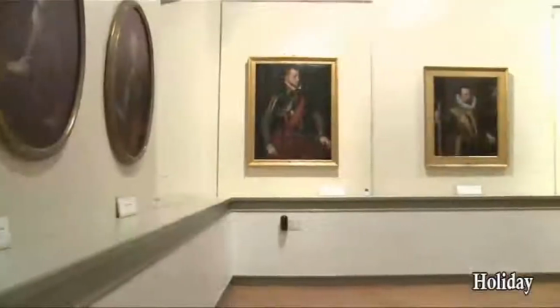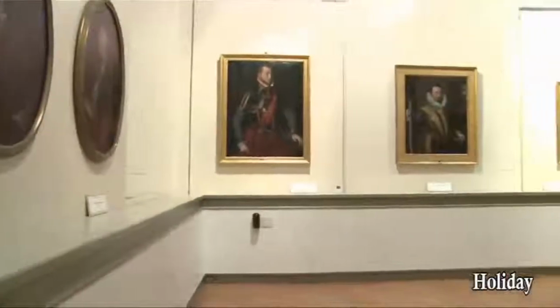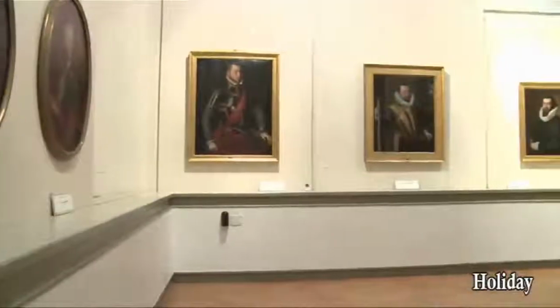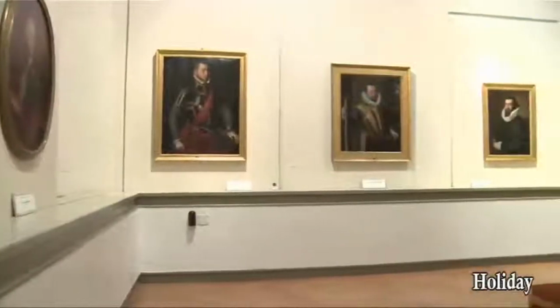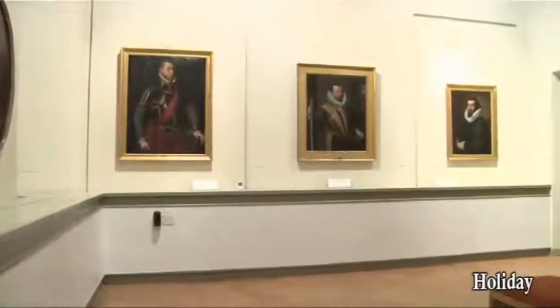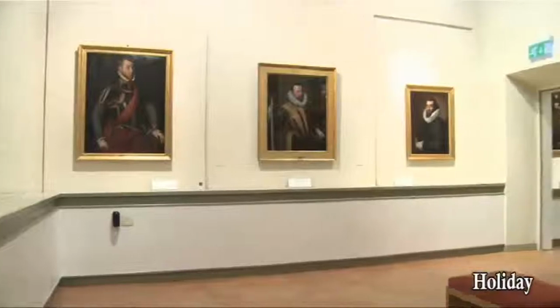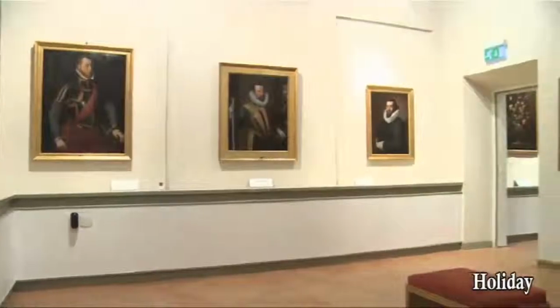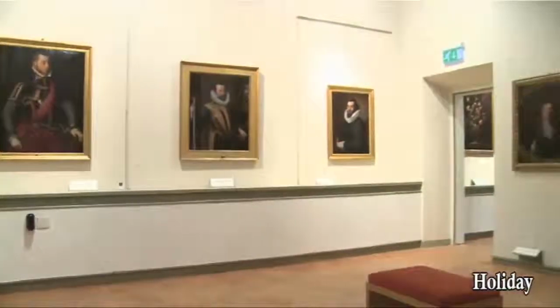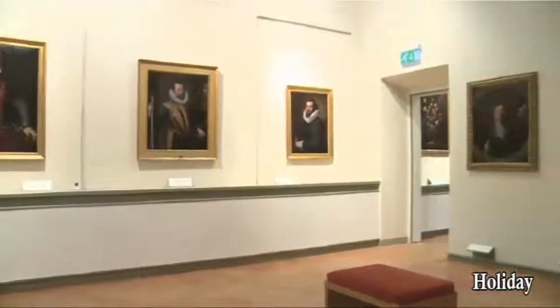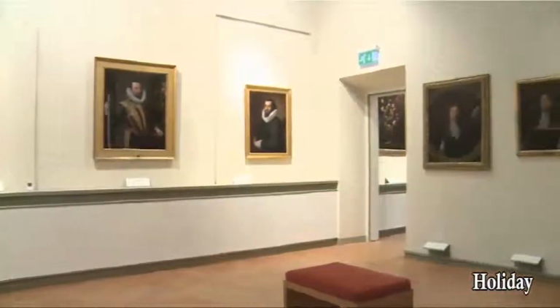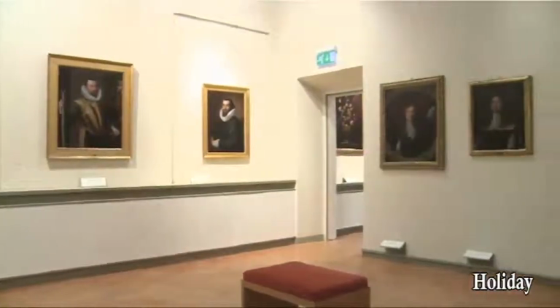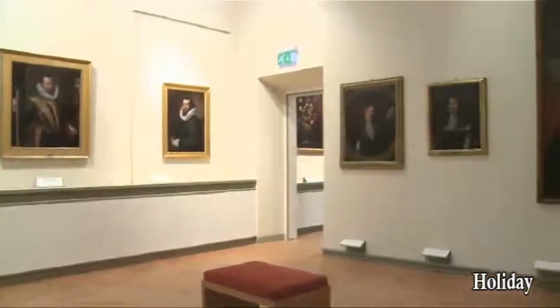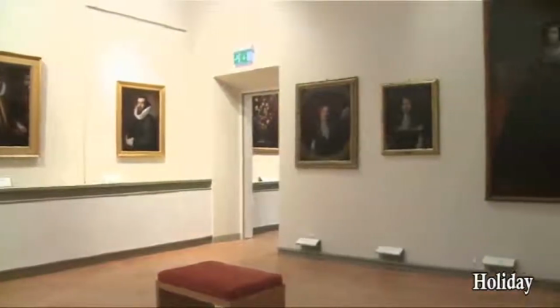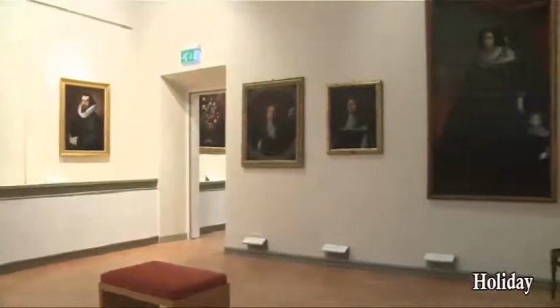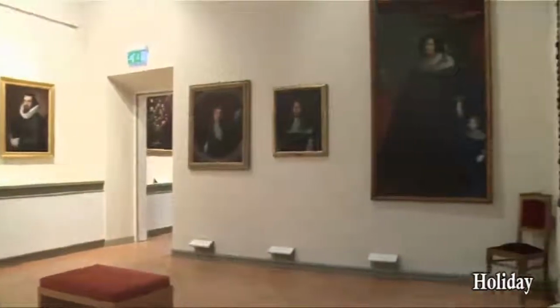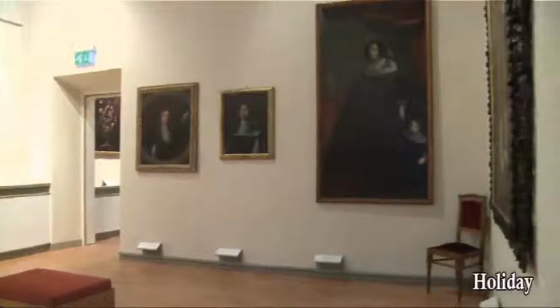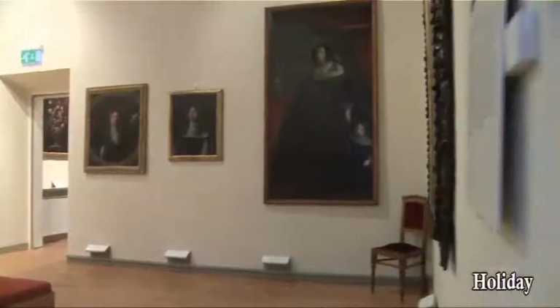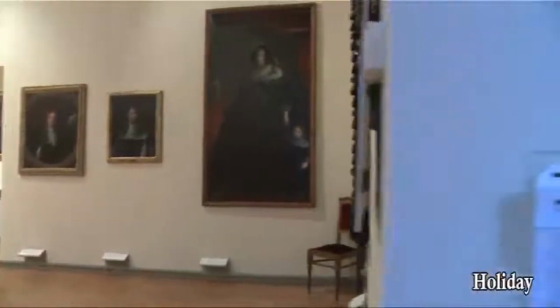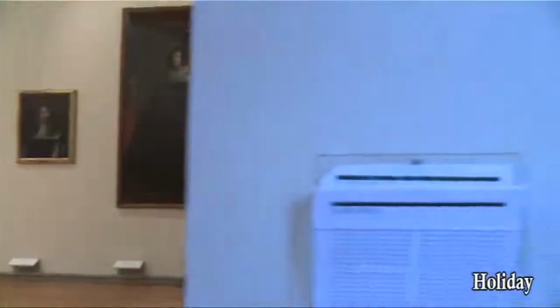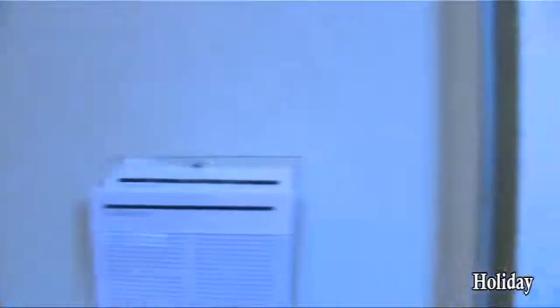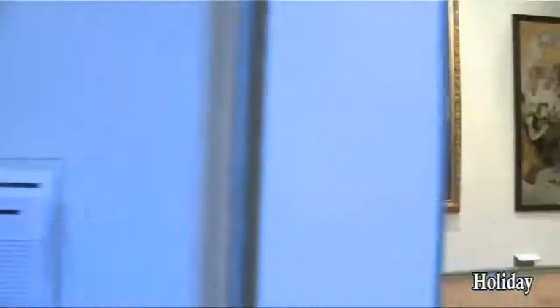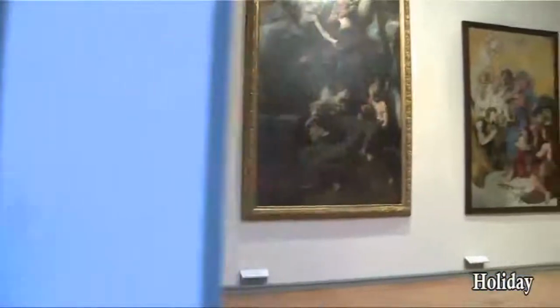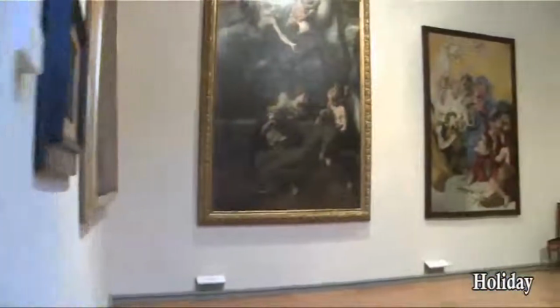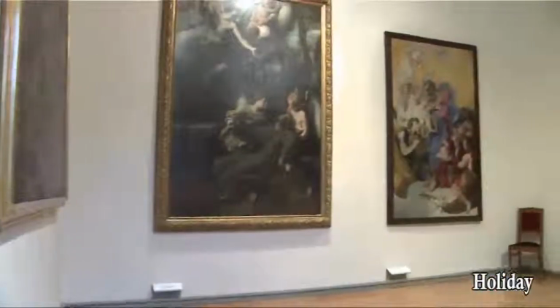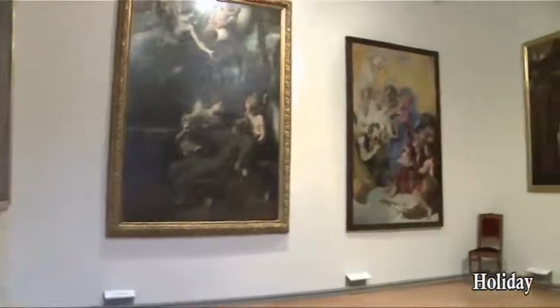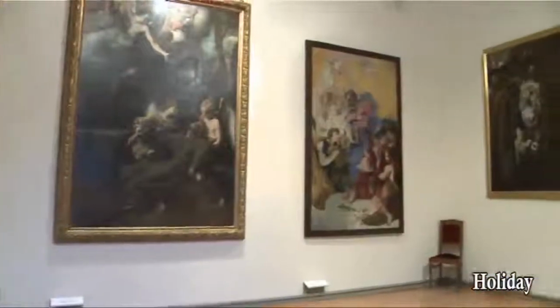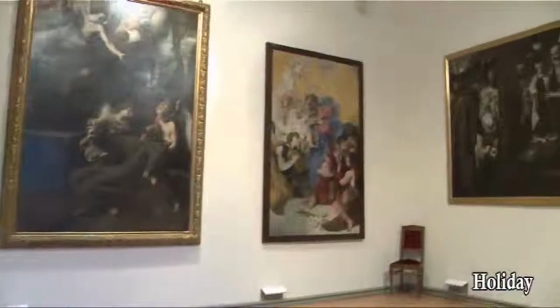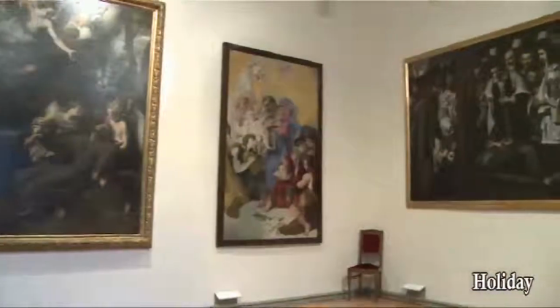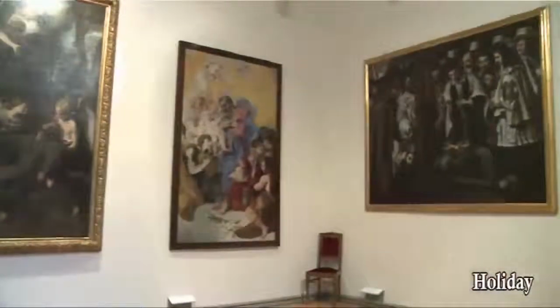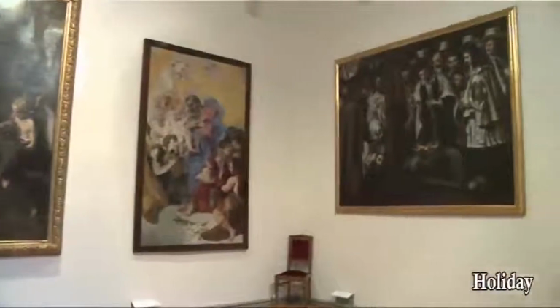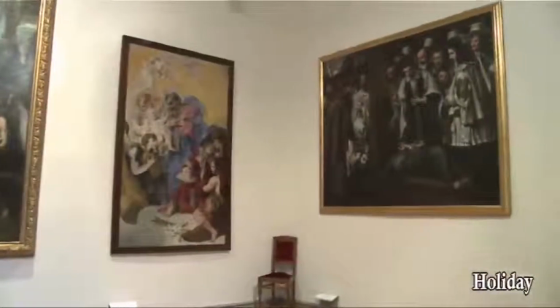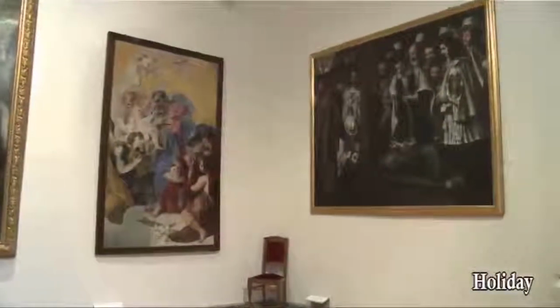On the first floor is the picture gallery that holds works from the Counter-Reformation period to the 19th century. These are mainly paintings with religious subjects, coming from the area's religious buildings that were closed down by Napoleon.